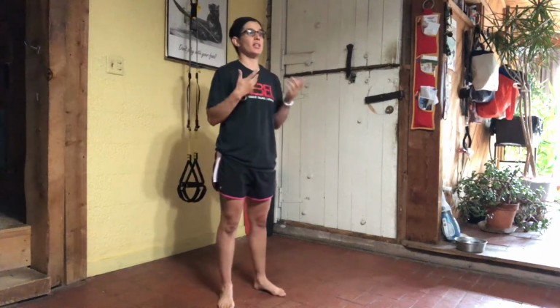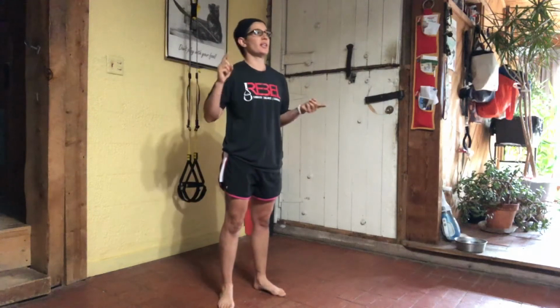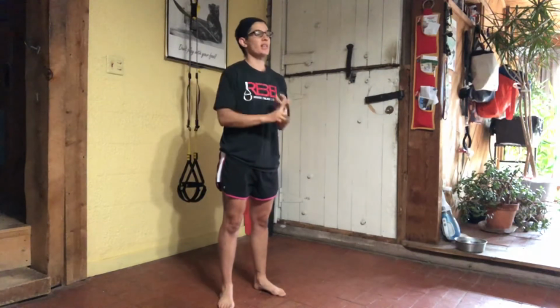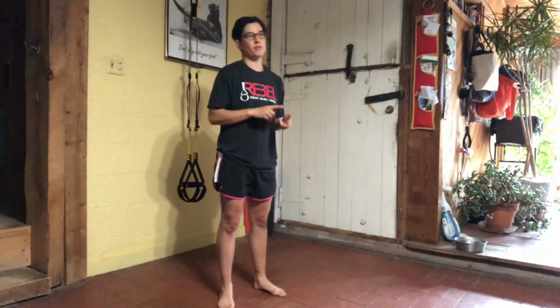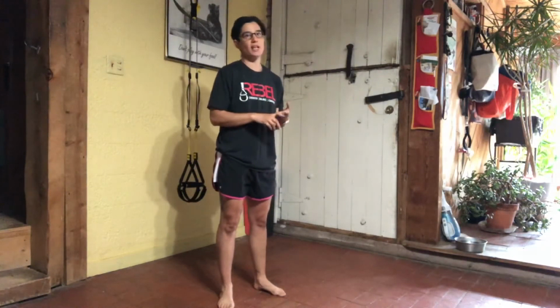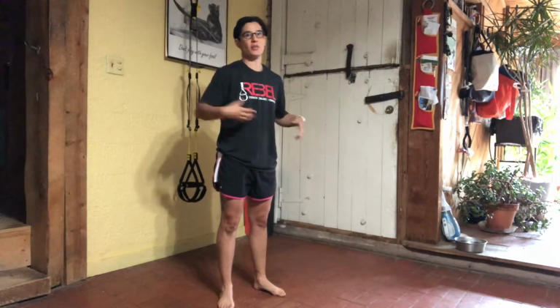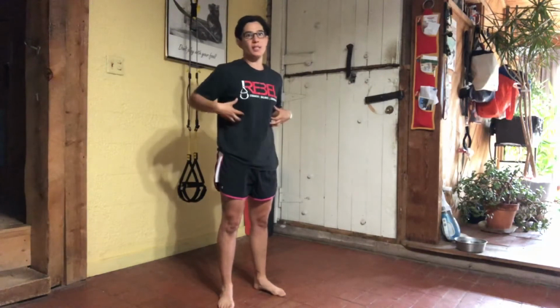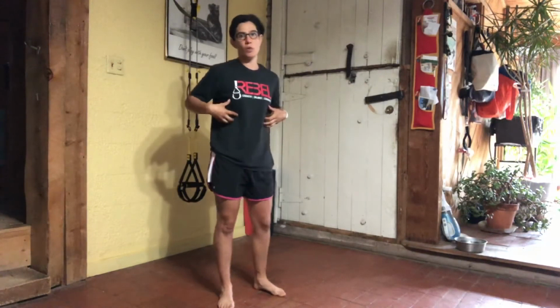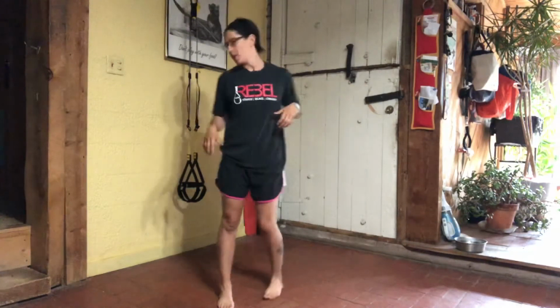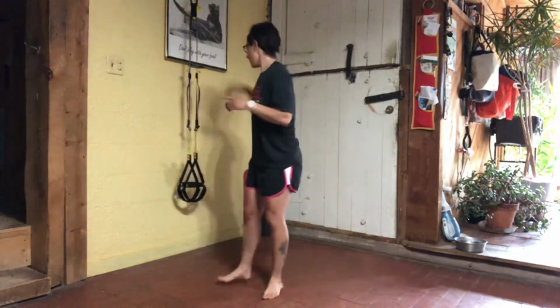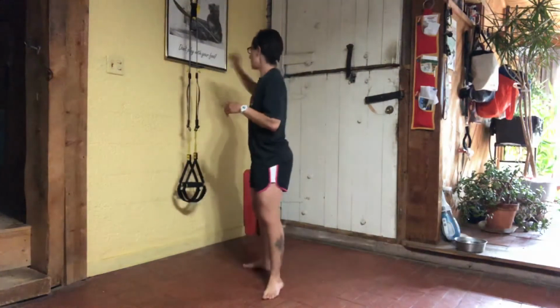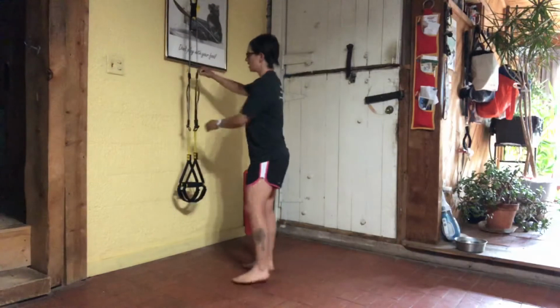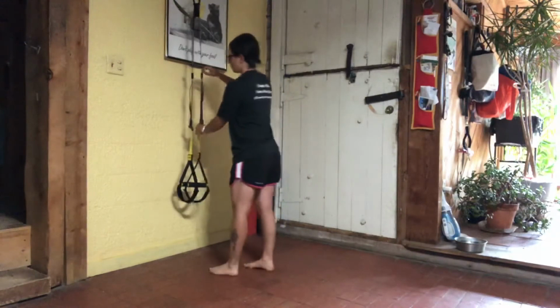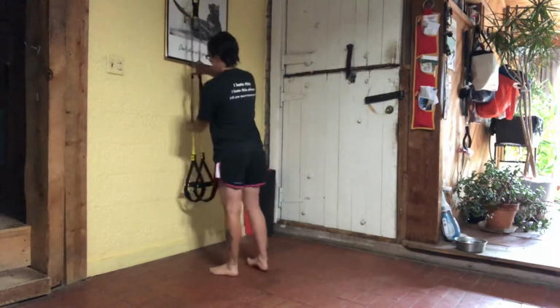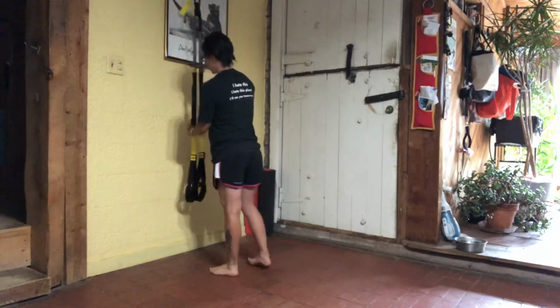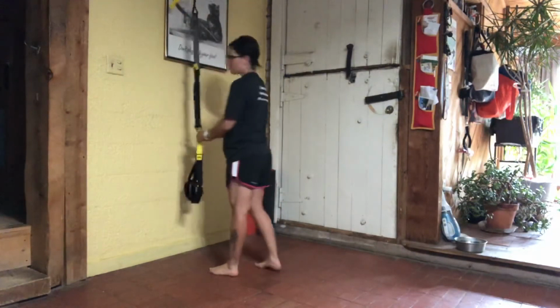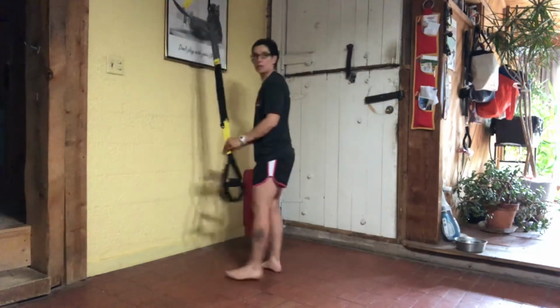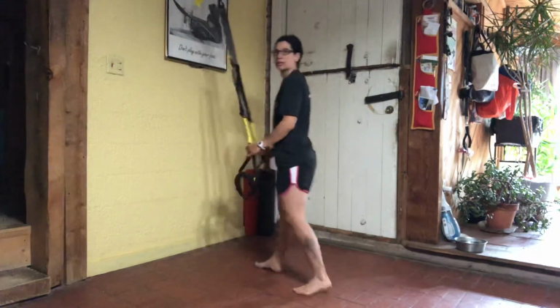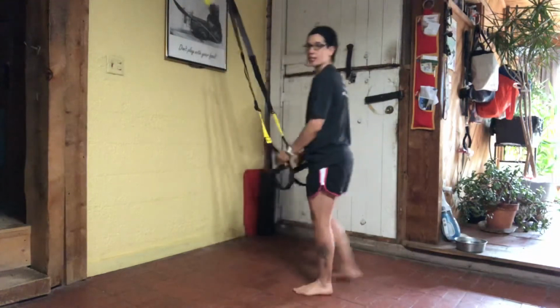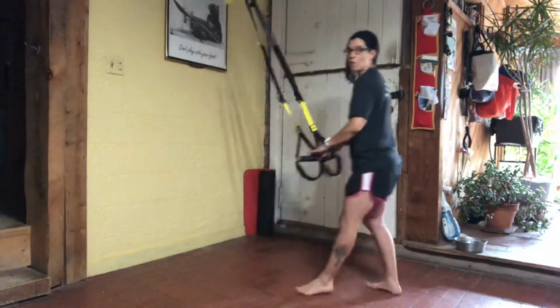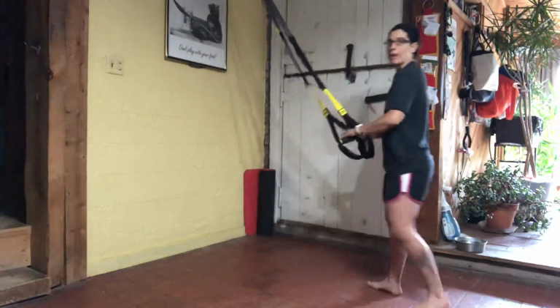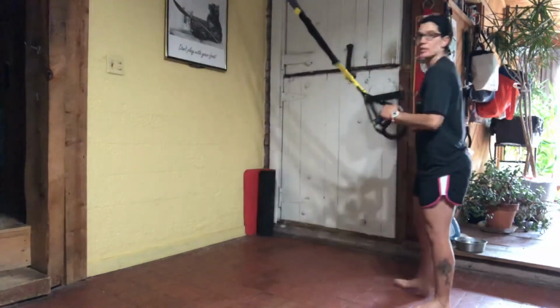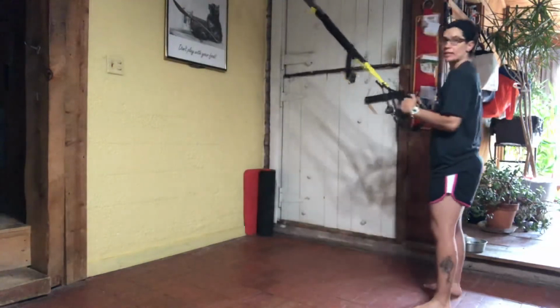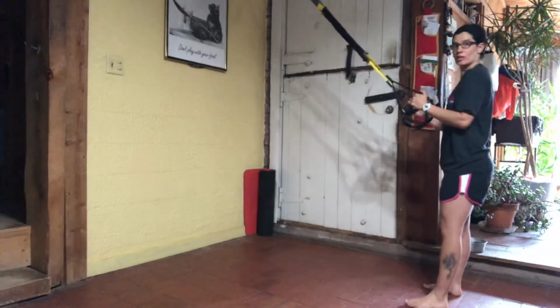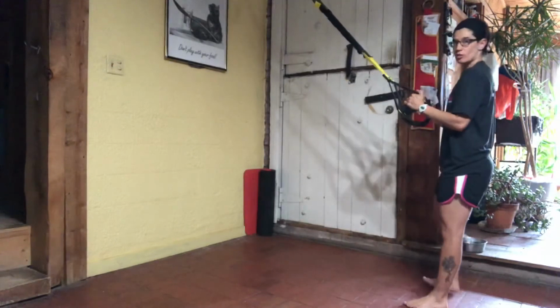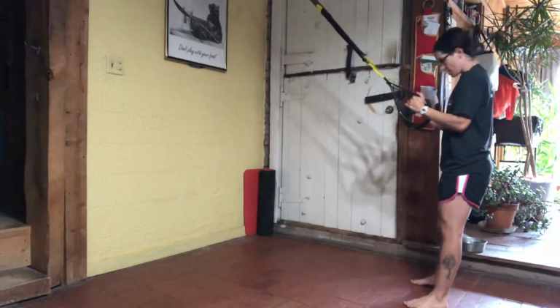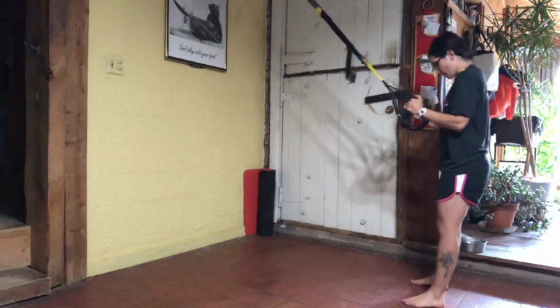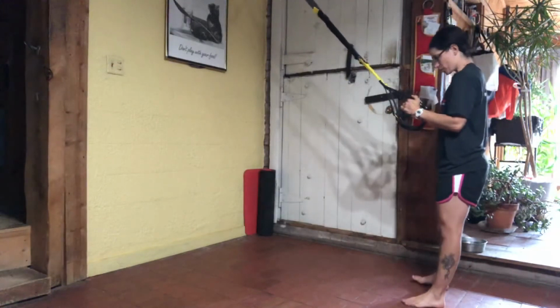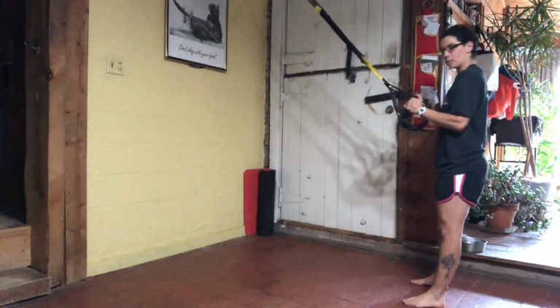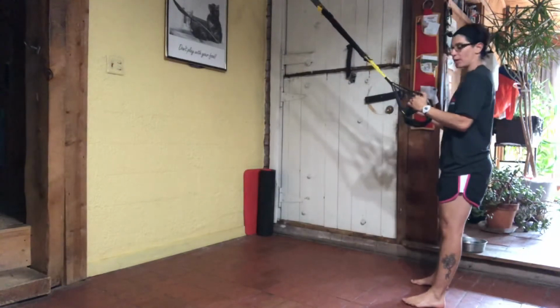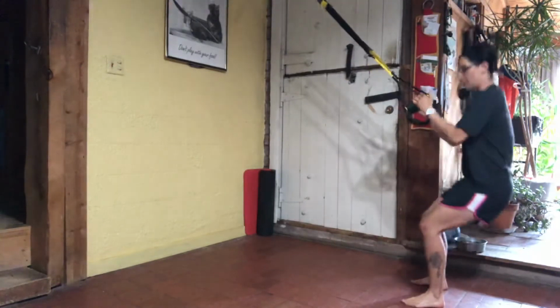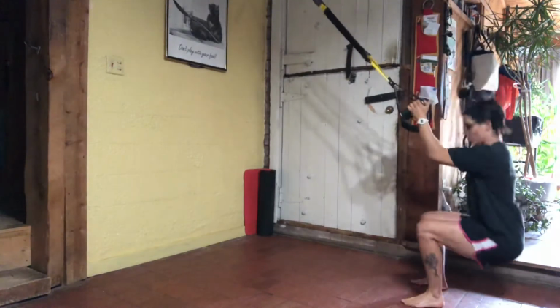Today is a TRX Fit class. We're going to focus in on core. Let's take our handles to mid-length — the yellow tabs are covering up your diagonal lines. Walk backwards and find tension on your straps. Feet are shoulder width apart and squat.